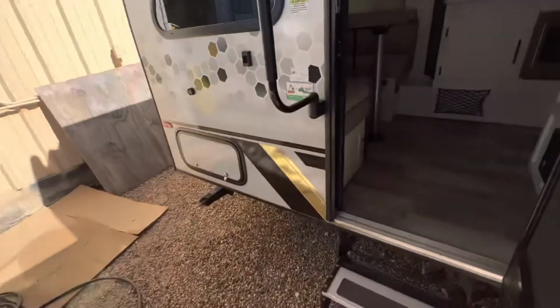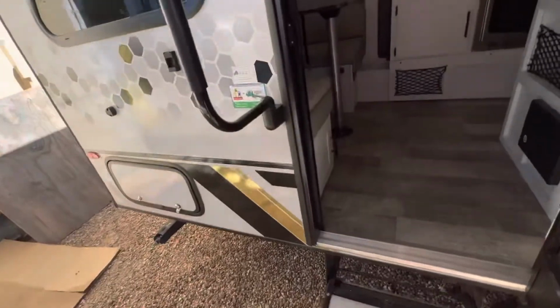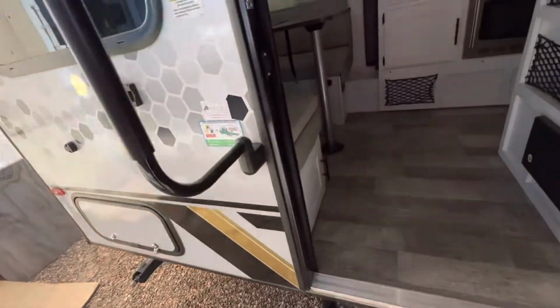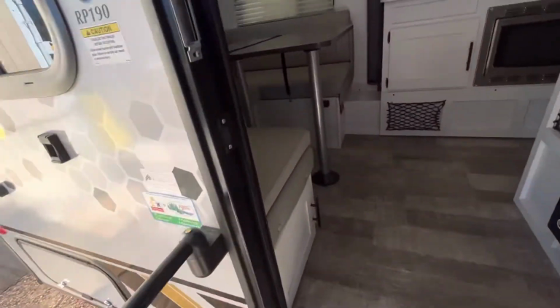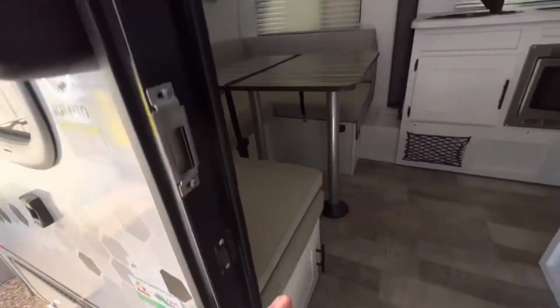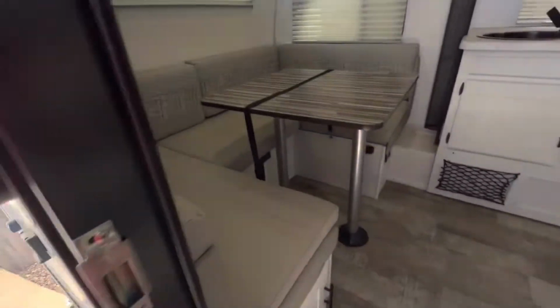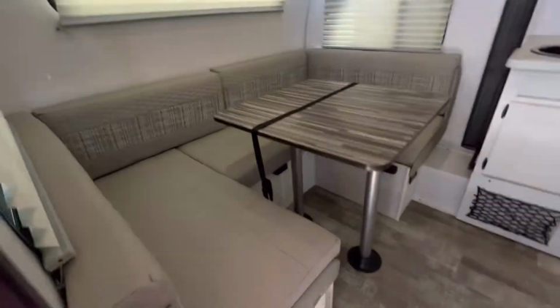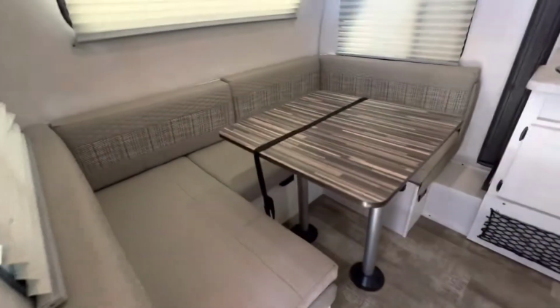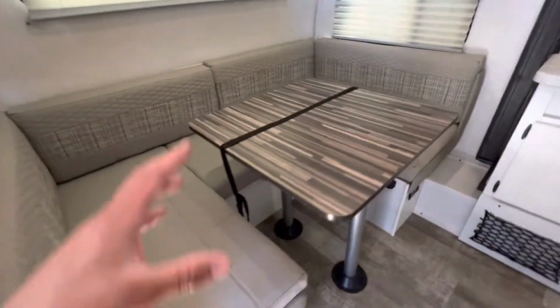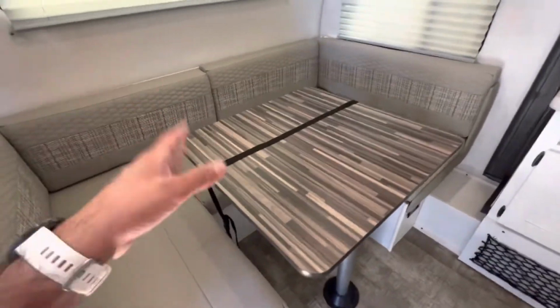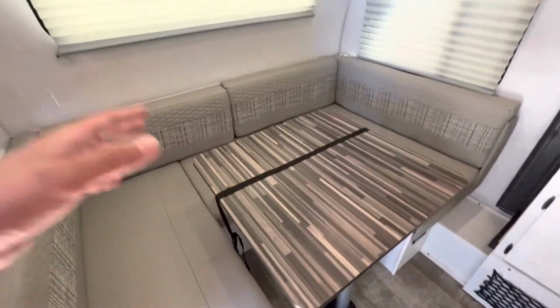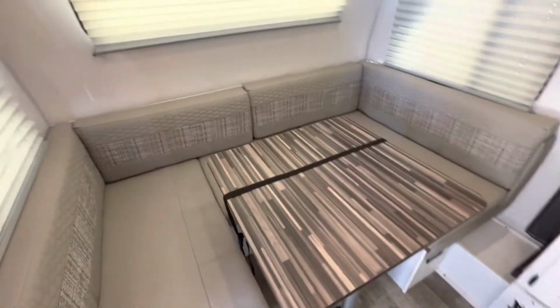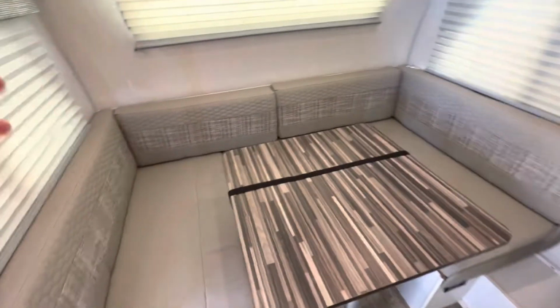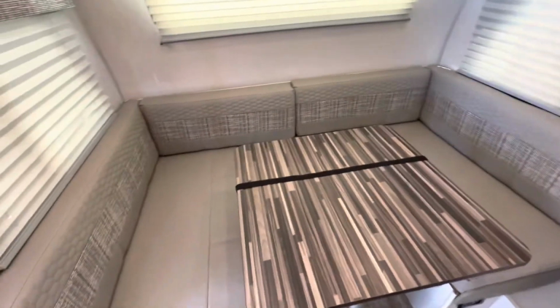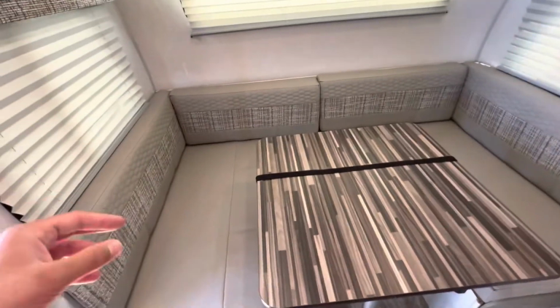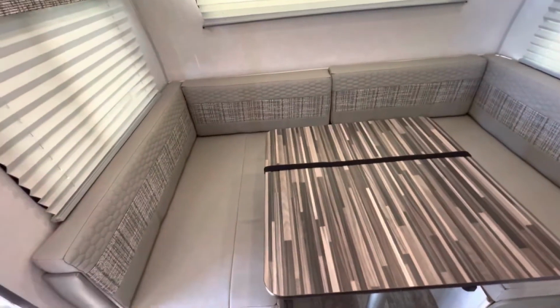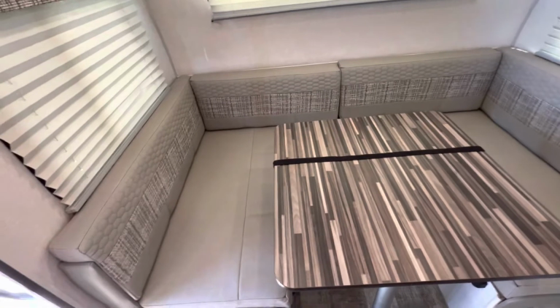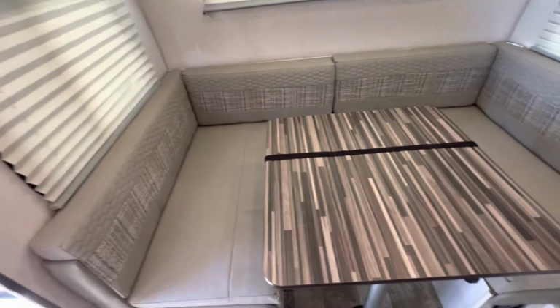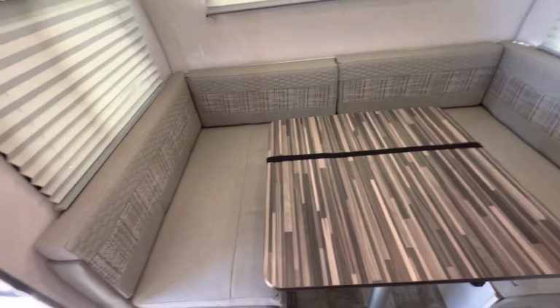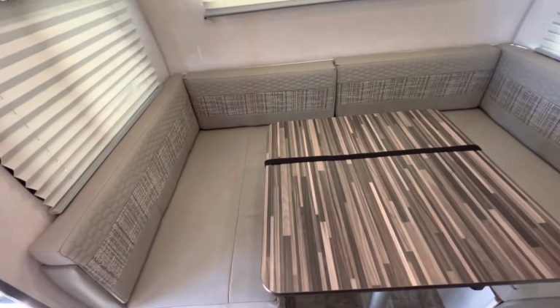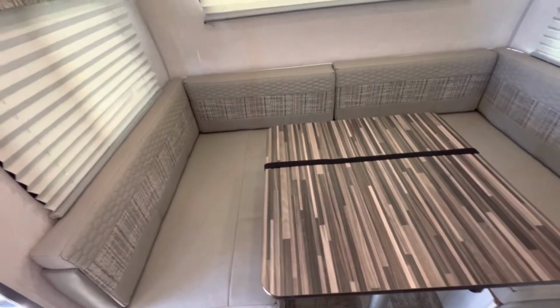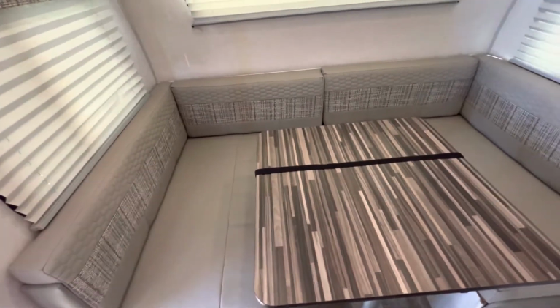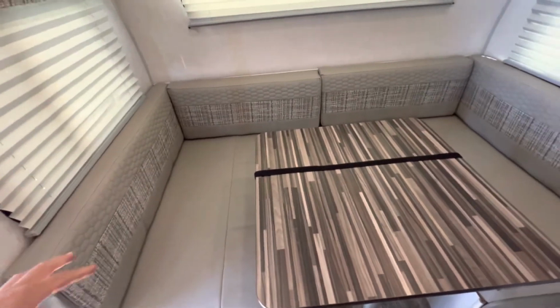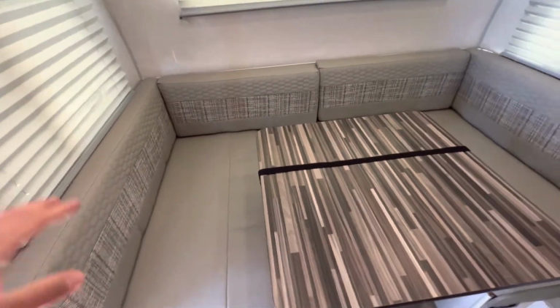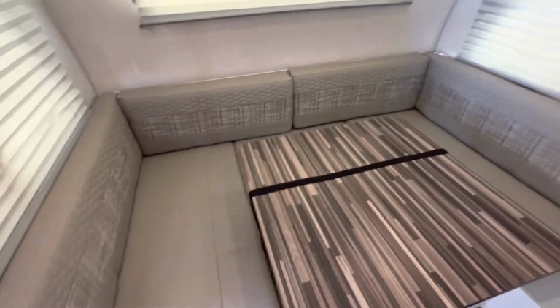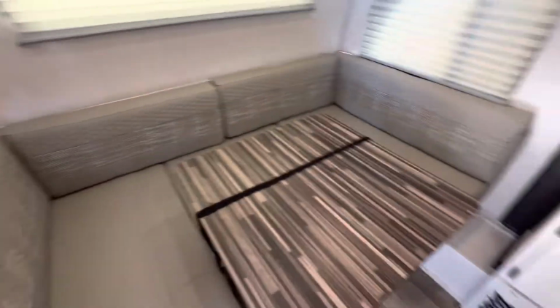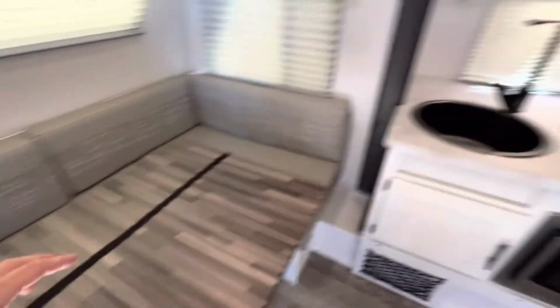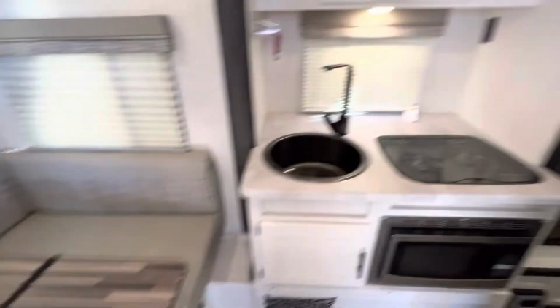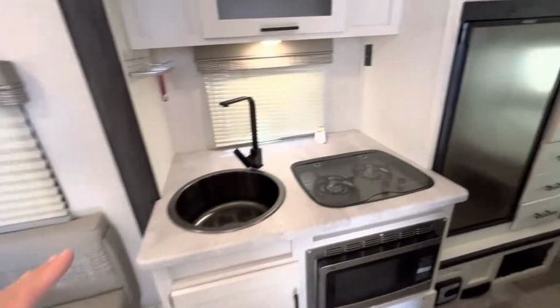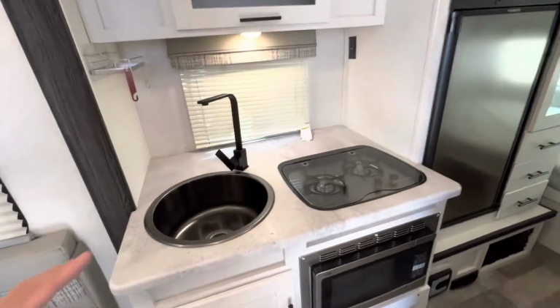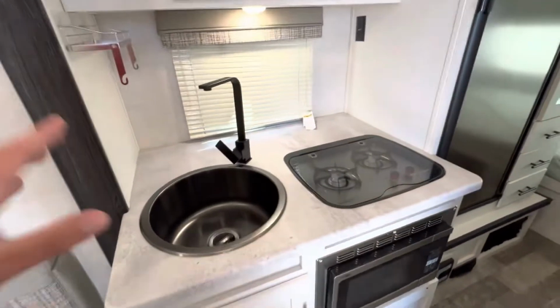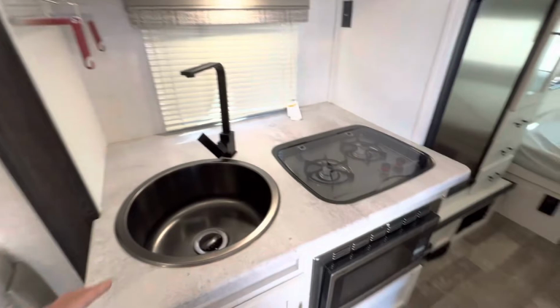As soon as you come in, it has a U-shaped dinette in the back. You have room for your whole friends and family to sit here, enjoy a meal, play a card game, and it also converts into a bed to sleep too.